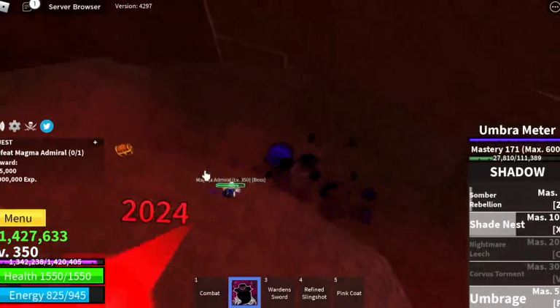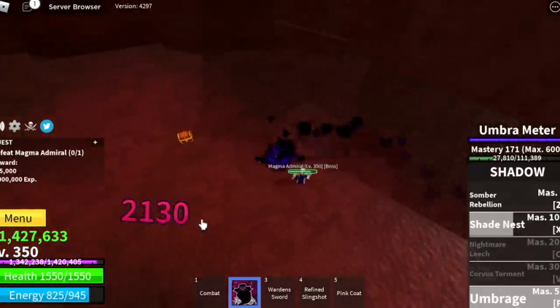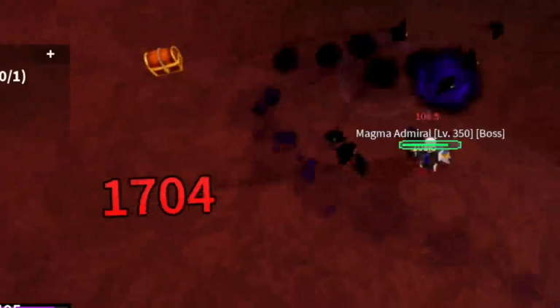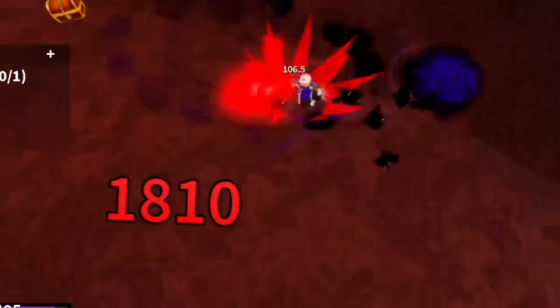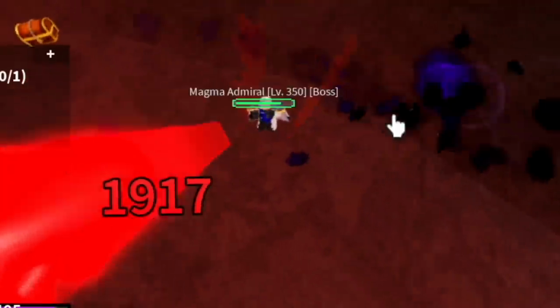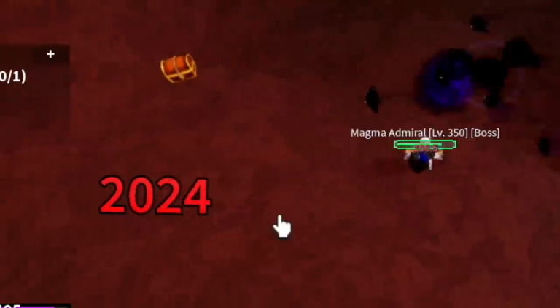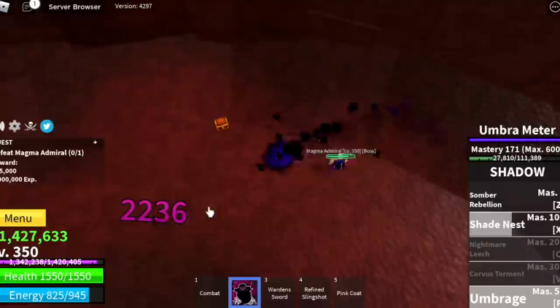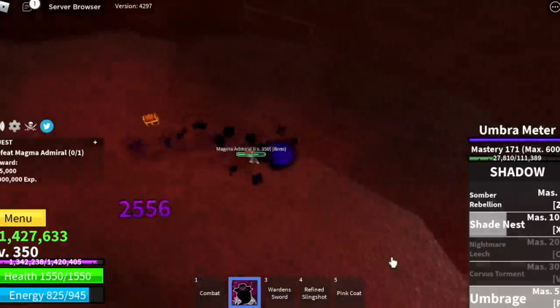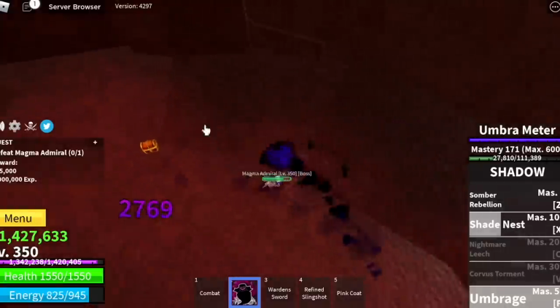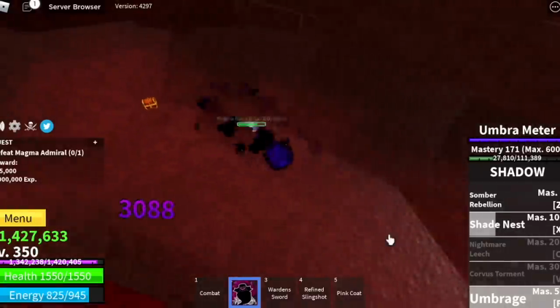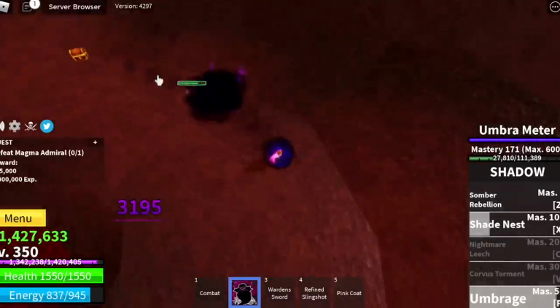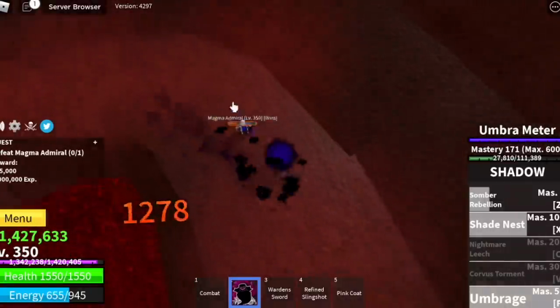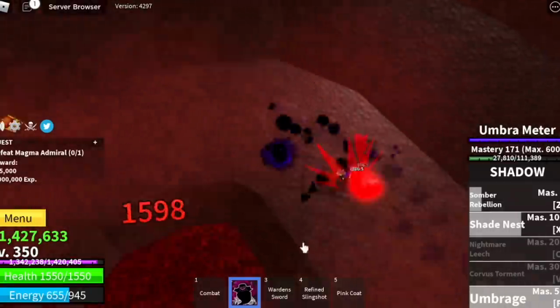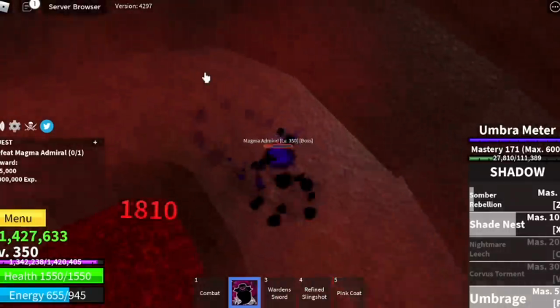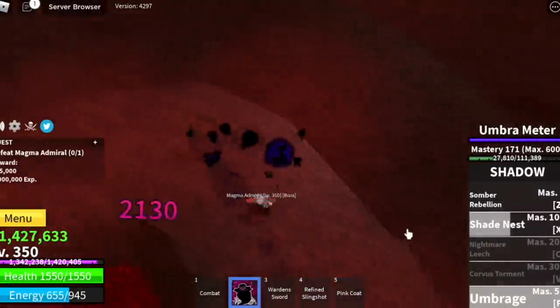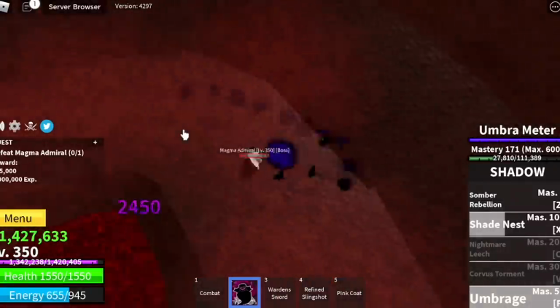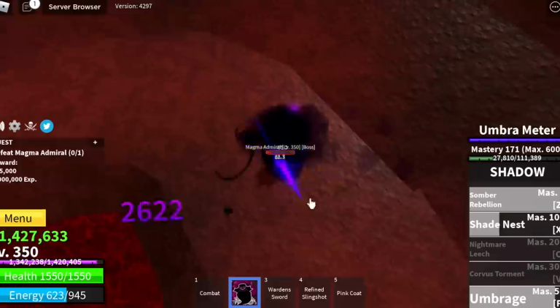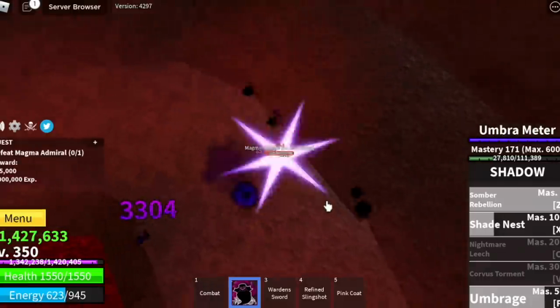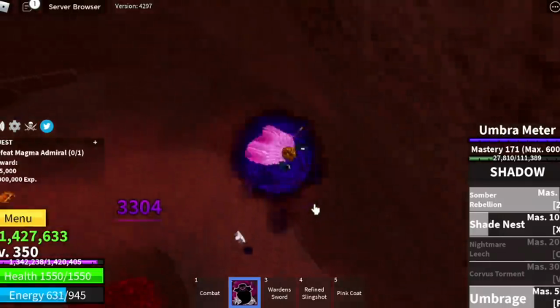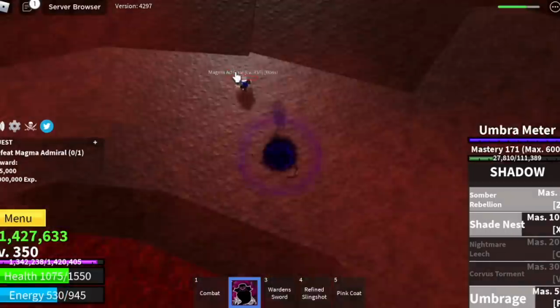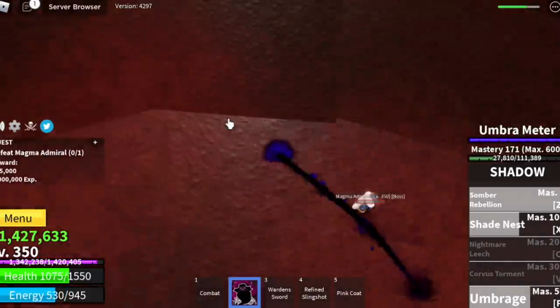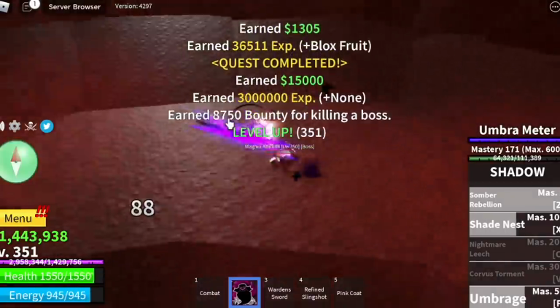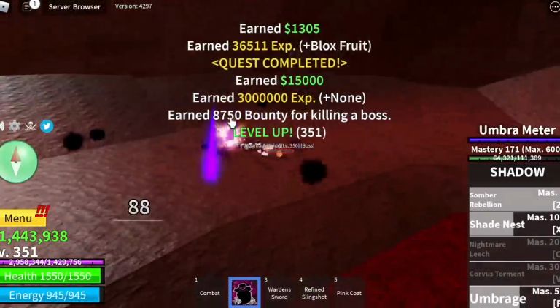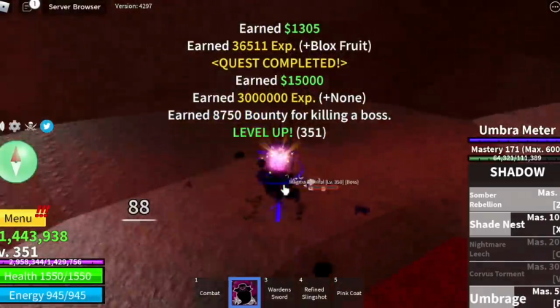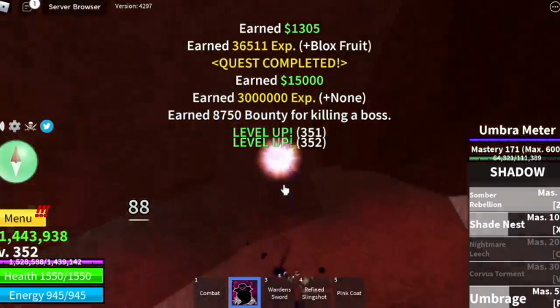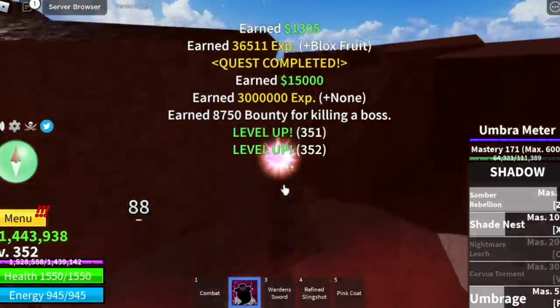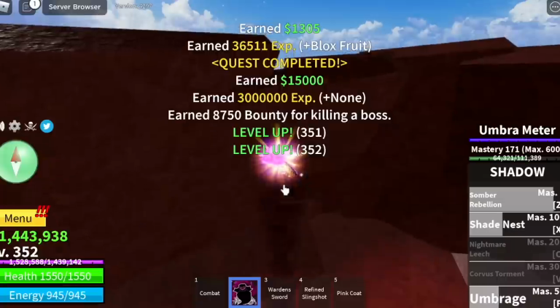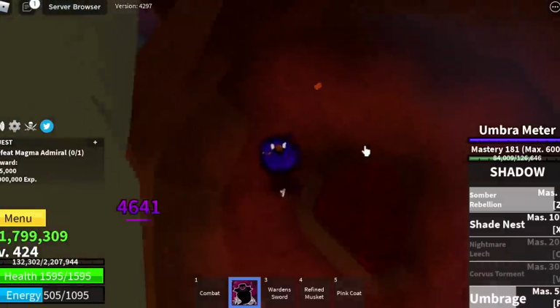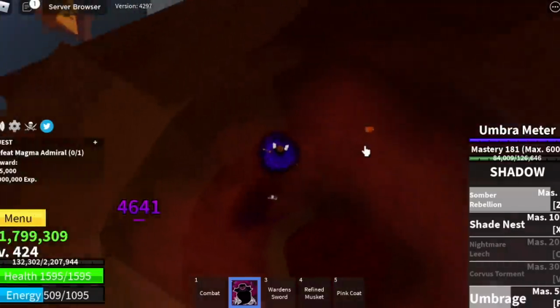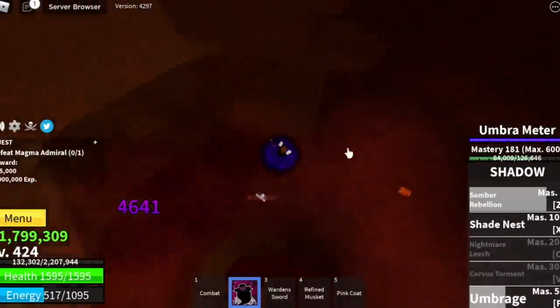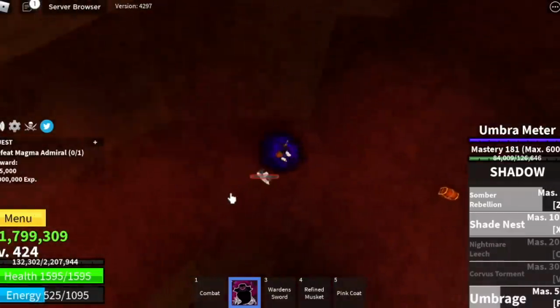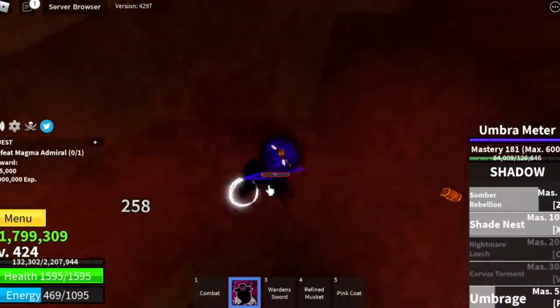Once you are able to dodge that skill, everything will be easy. Don't forget to use your Z and X skill. Your goal here is to reach level 425.